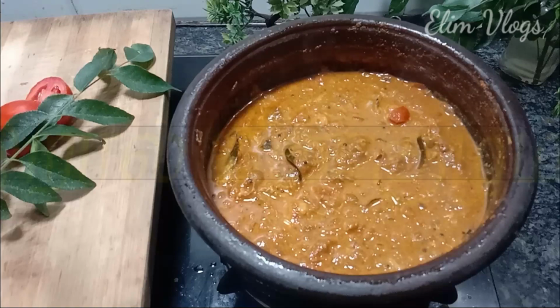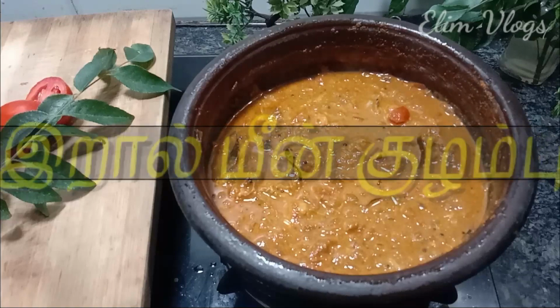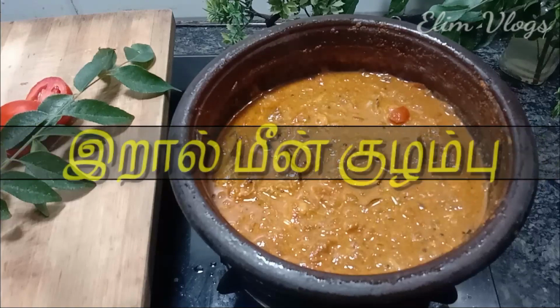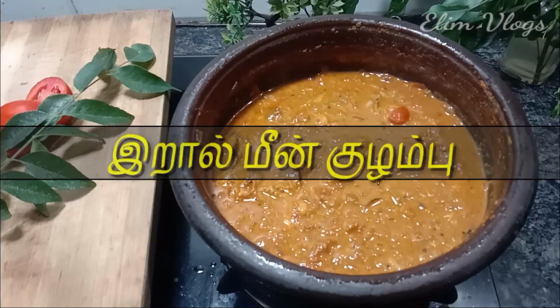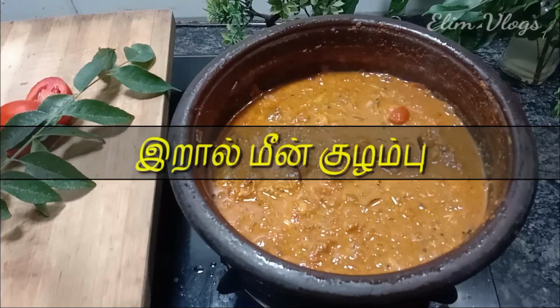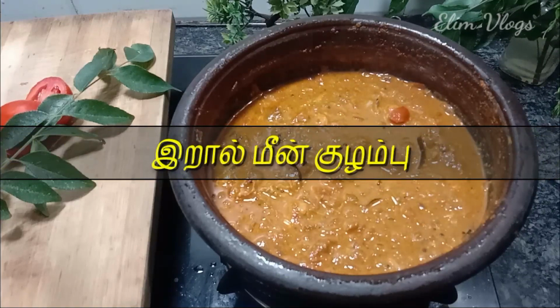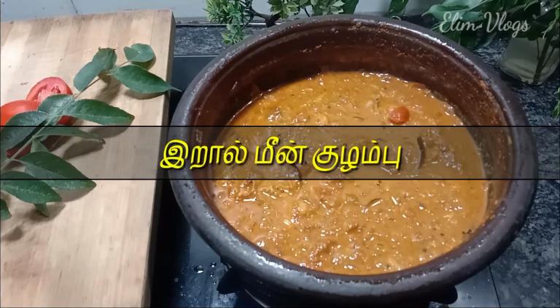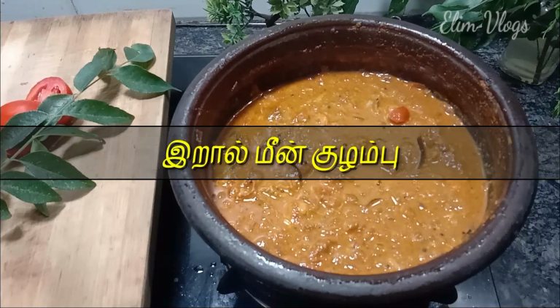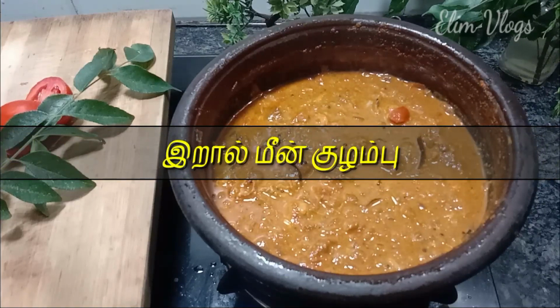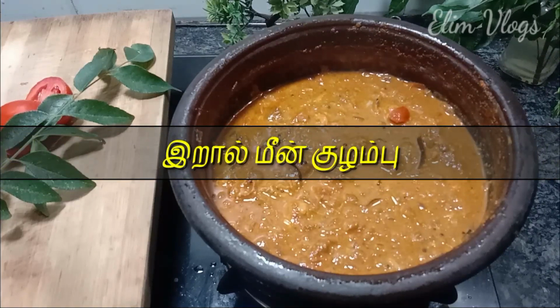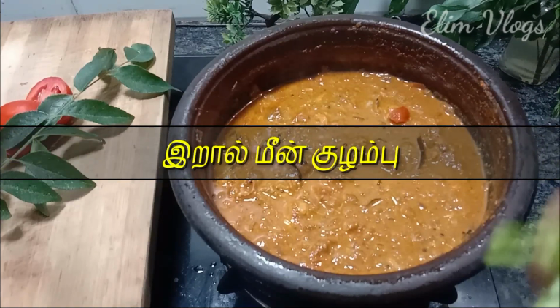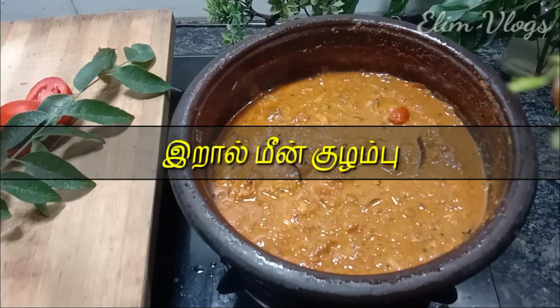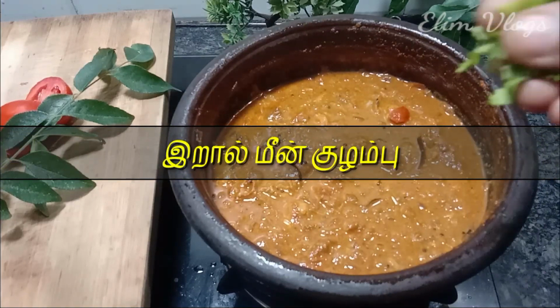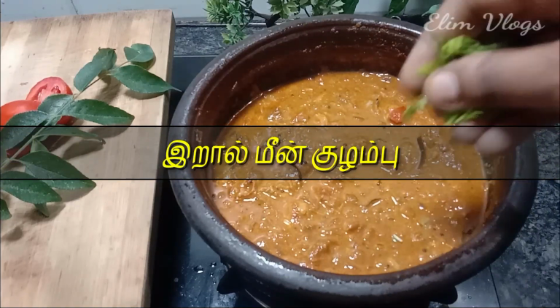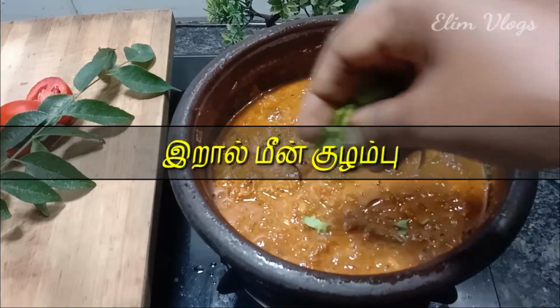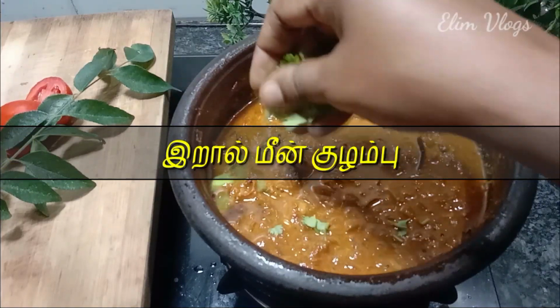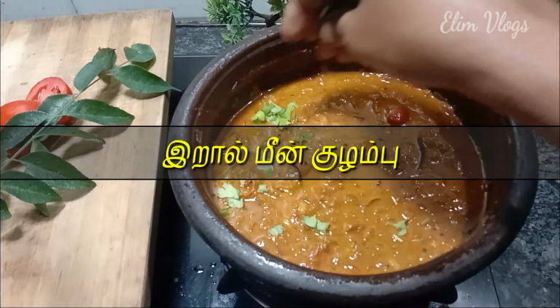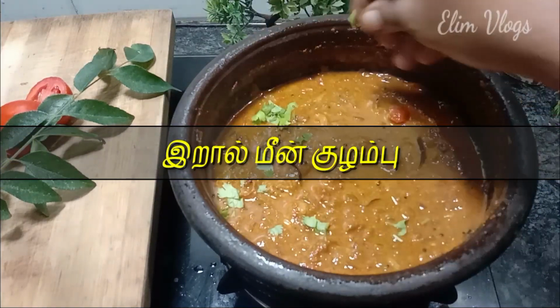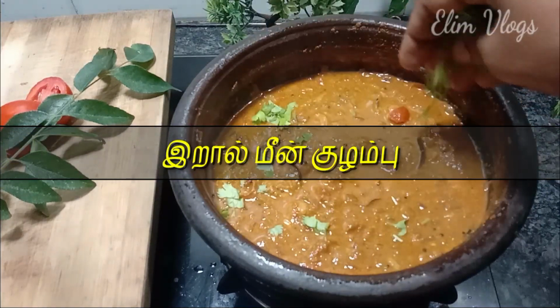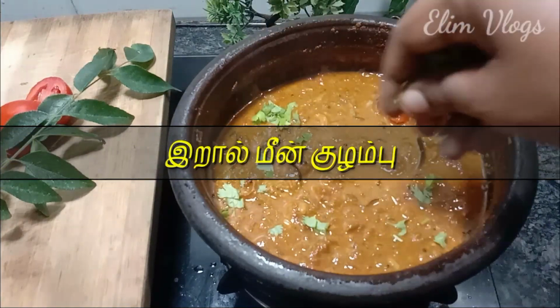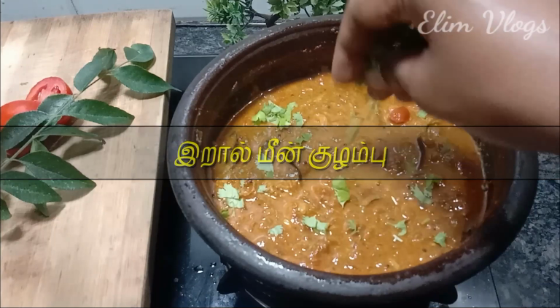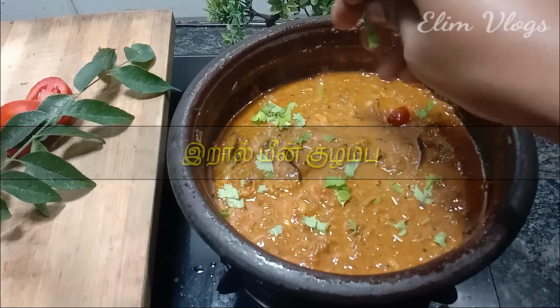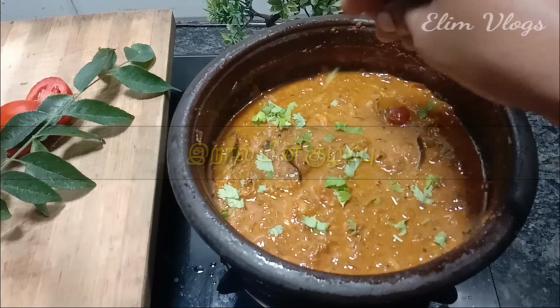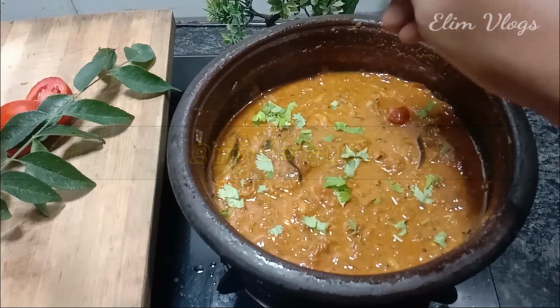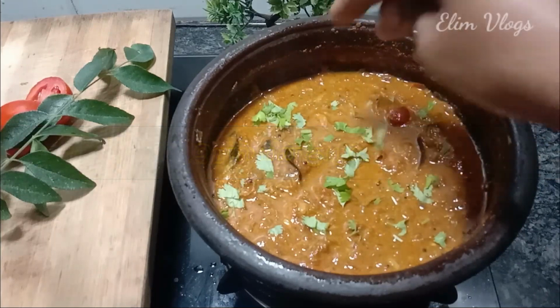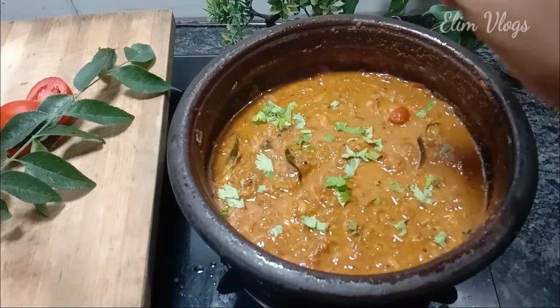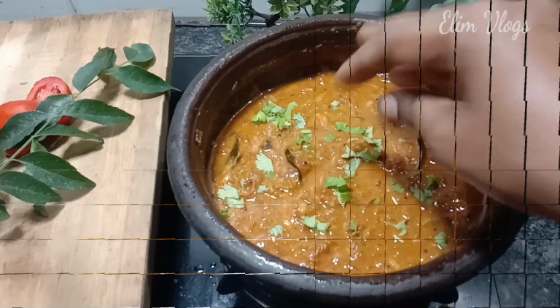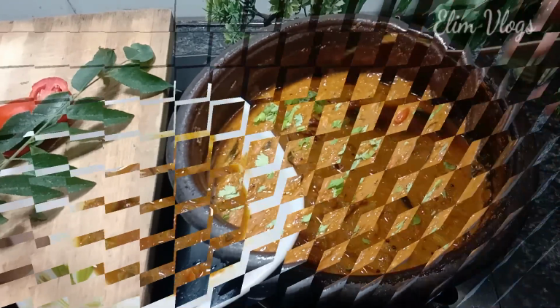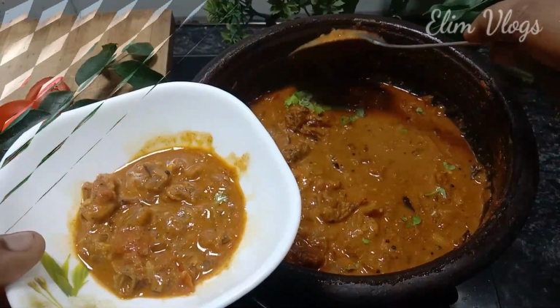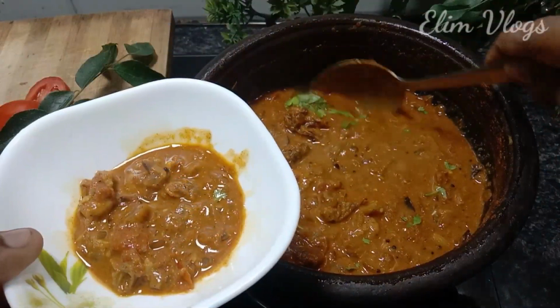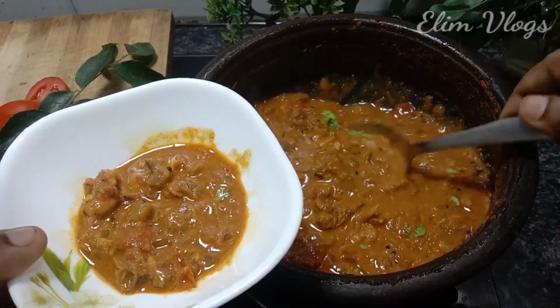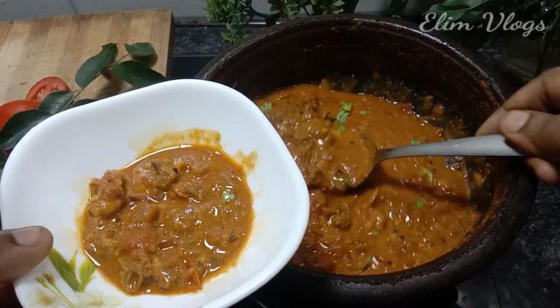Hi friends, welcome back to my channel Alien Vlogs. Now let's see how it's done with raw mean. This is a combination of rice, chapathi, and more.